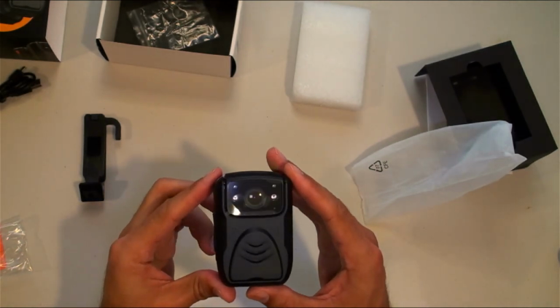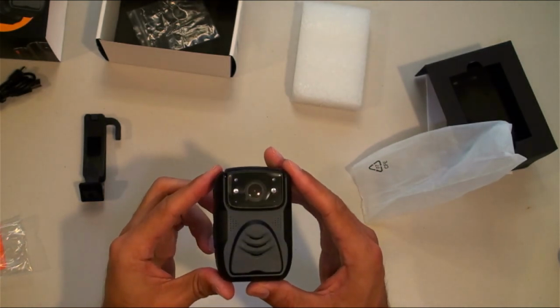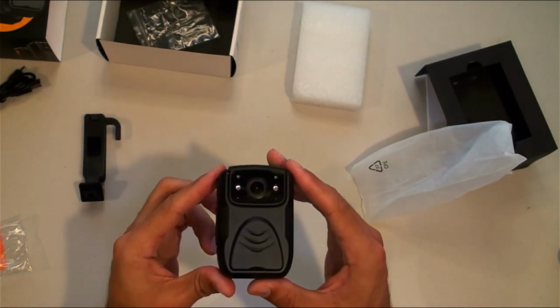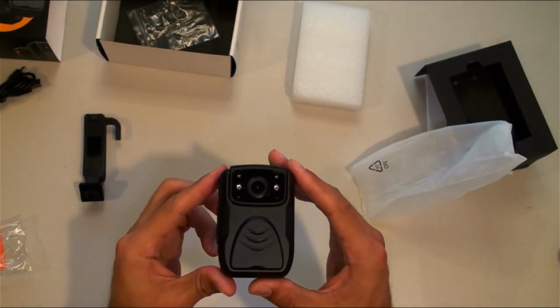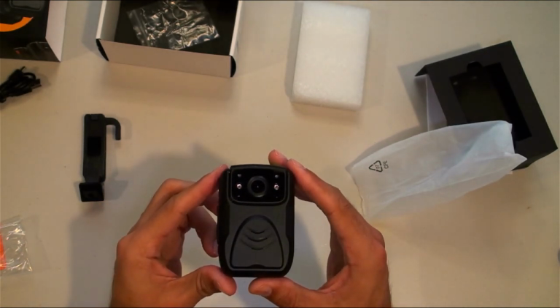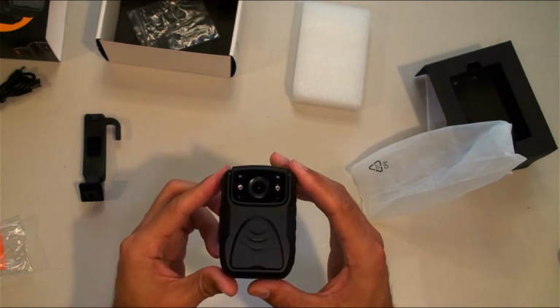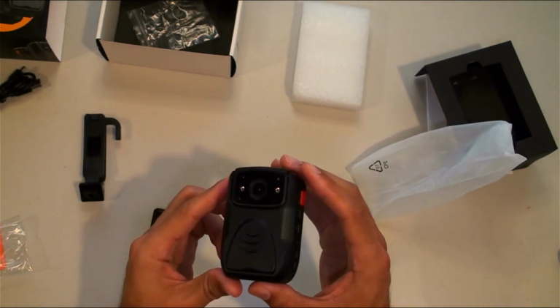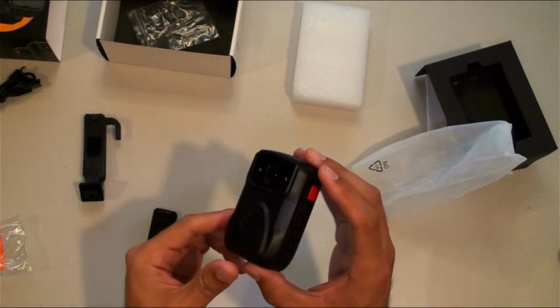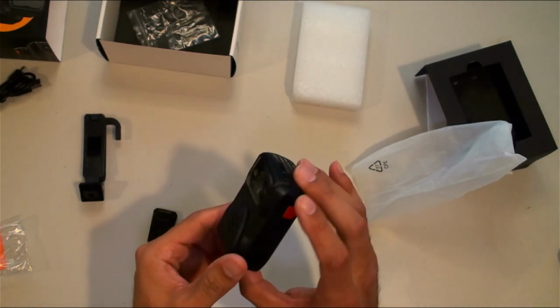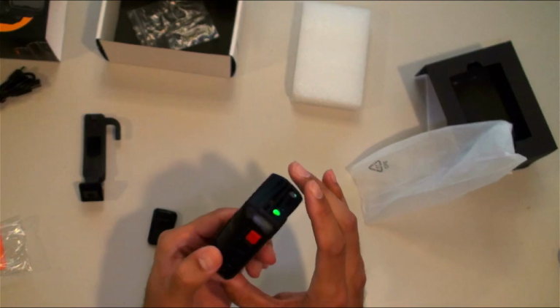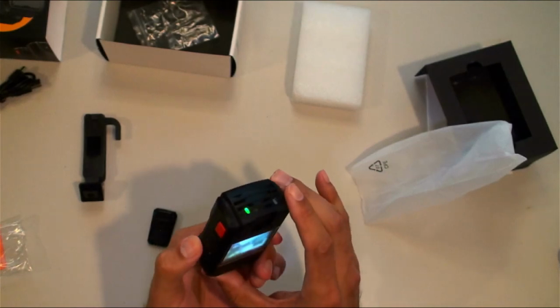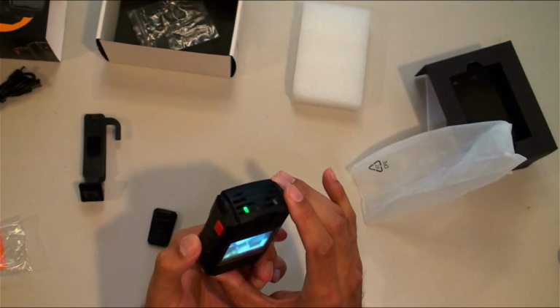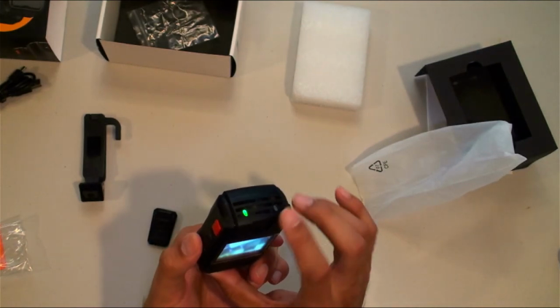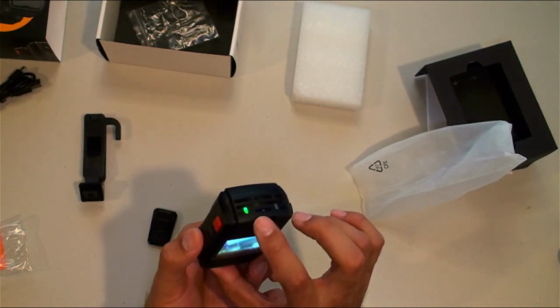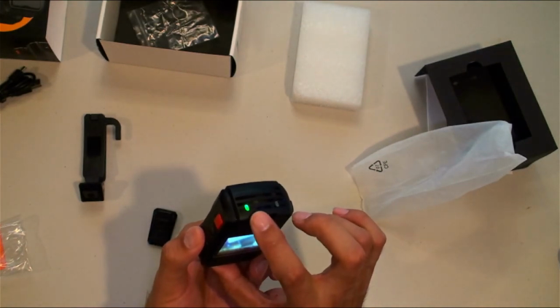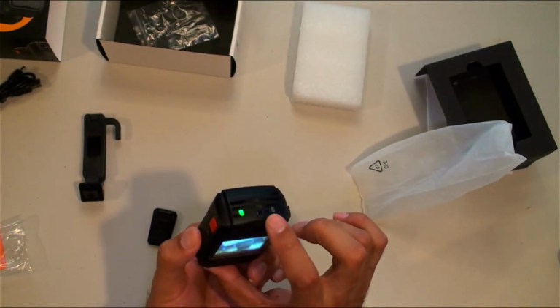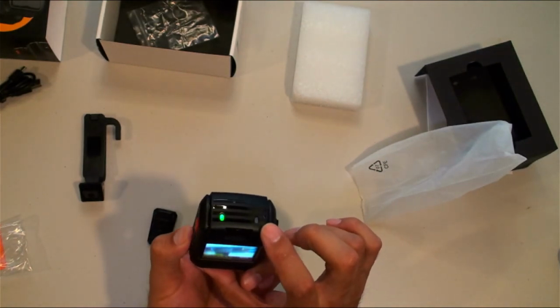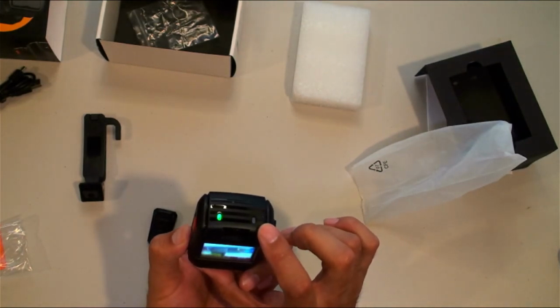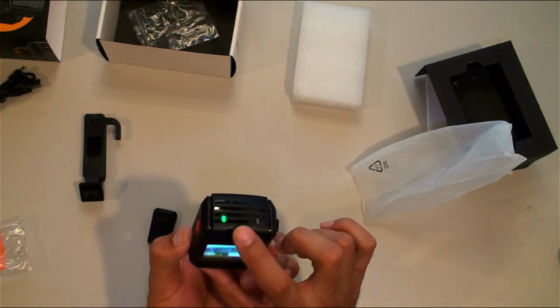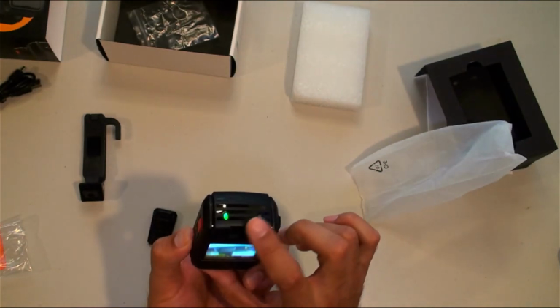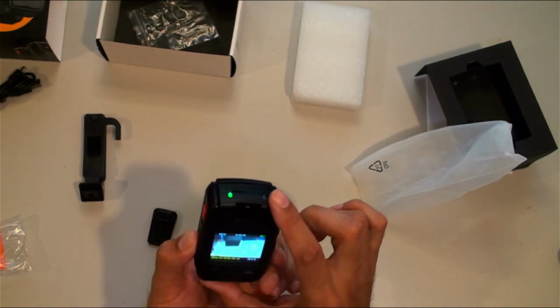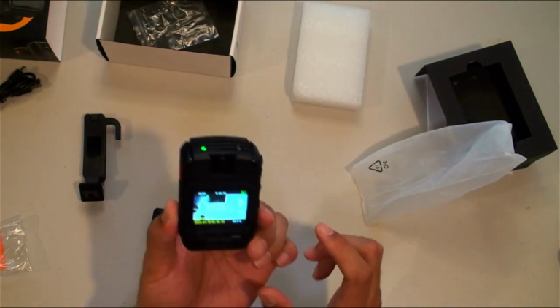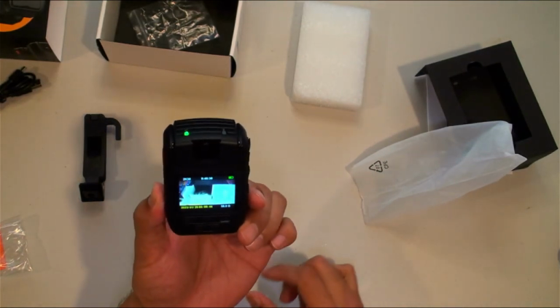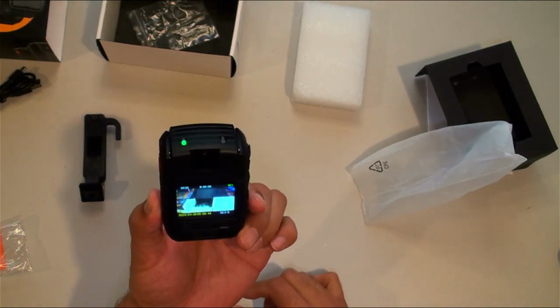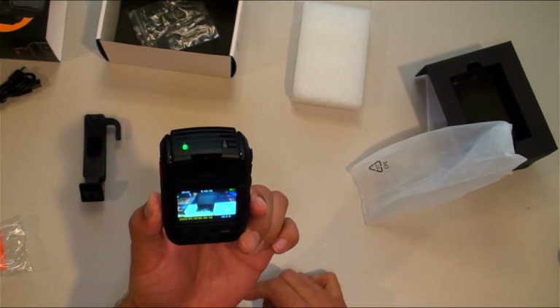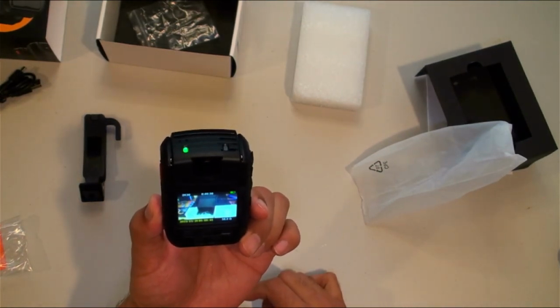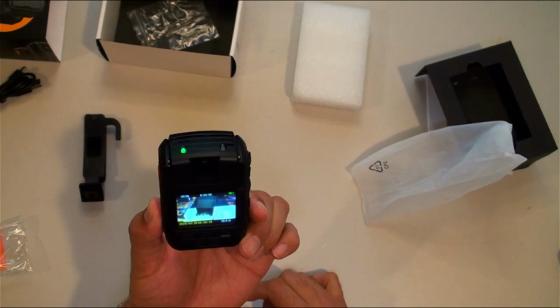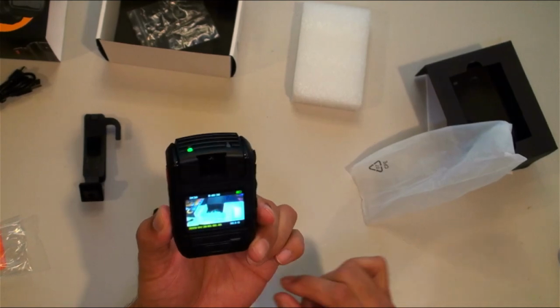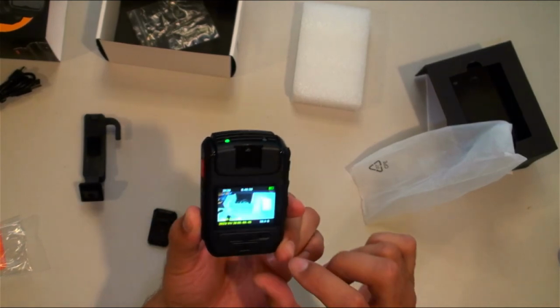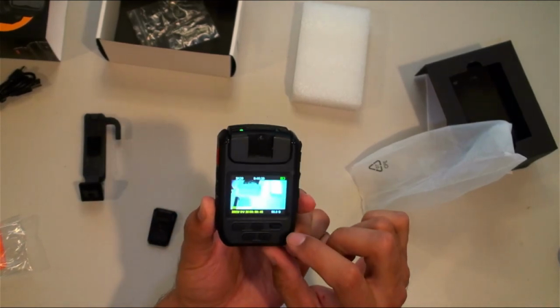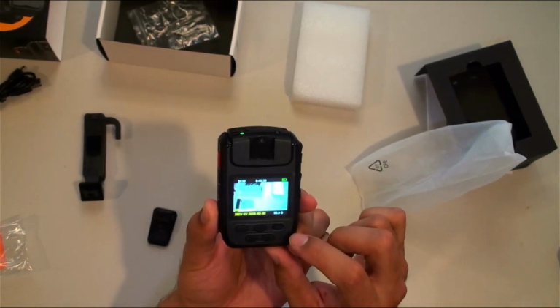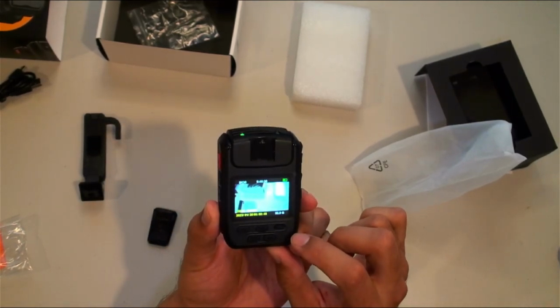No lights on in the front when you turn it on, which is good — a little more discreet. There is a light on top — it's green. Sweet.